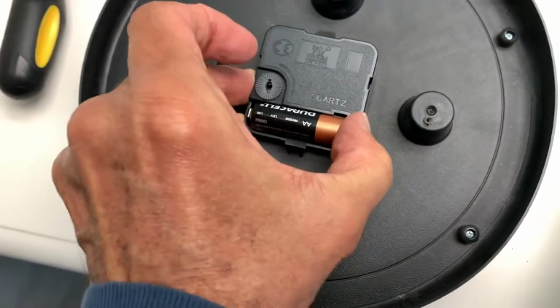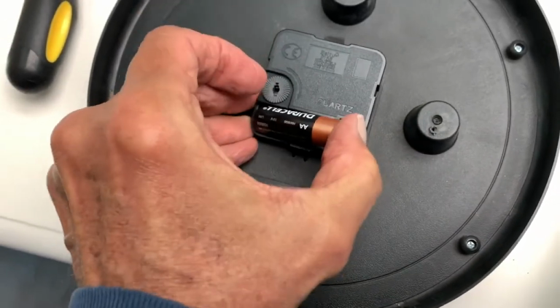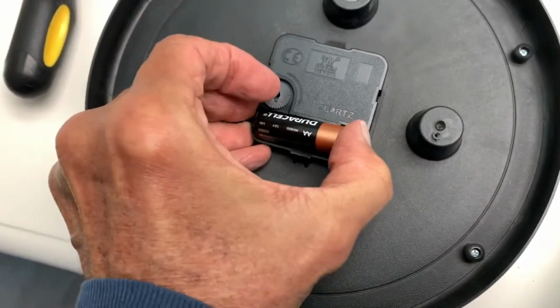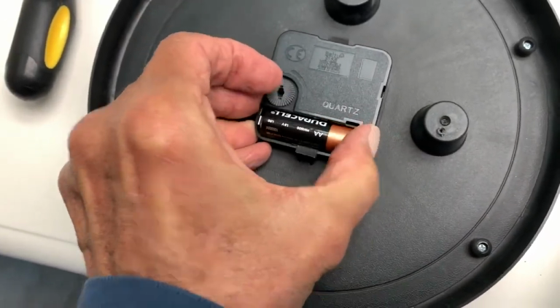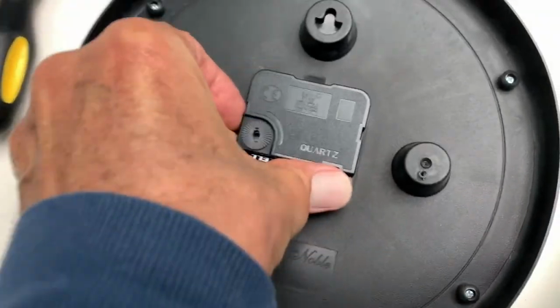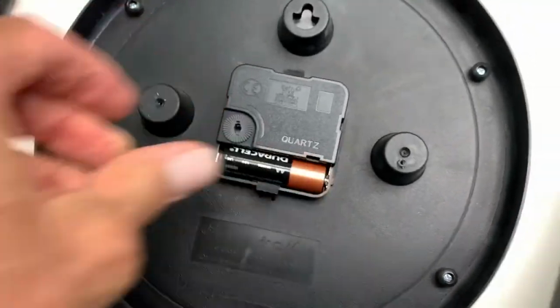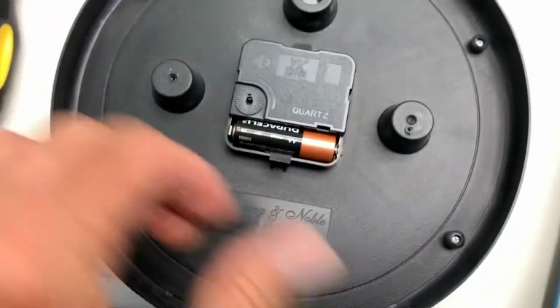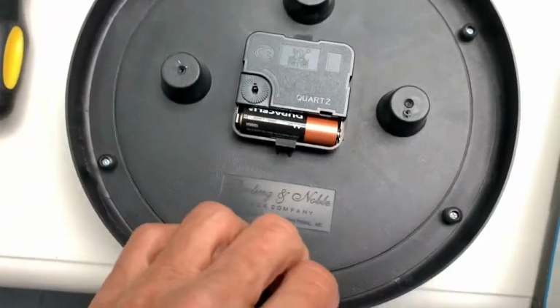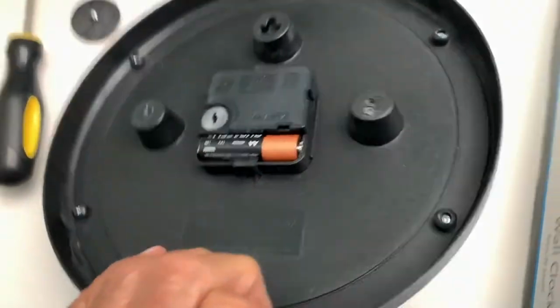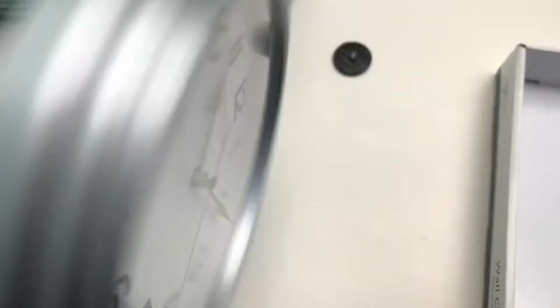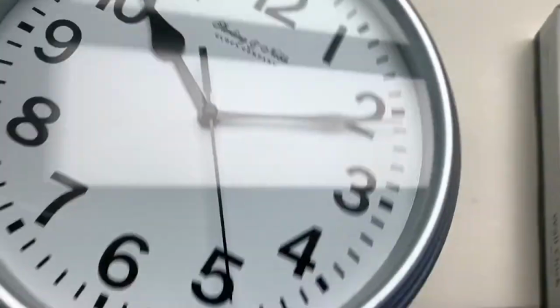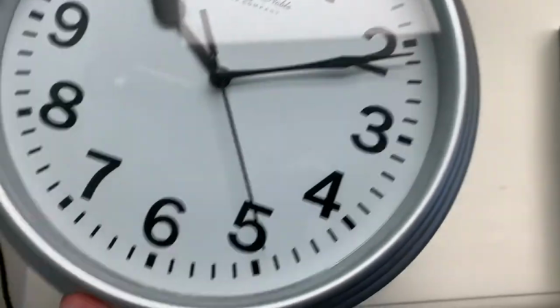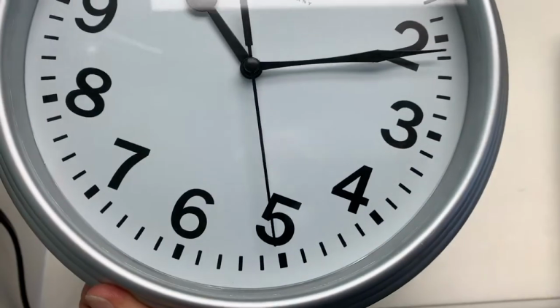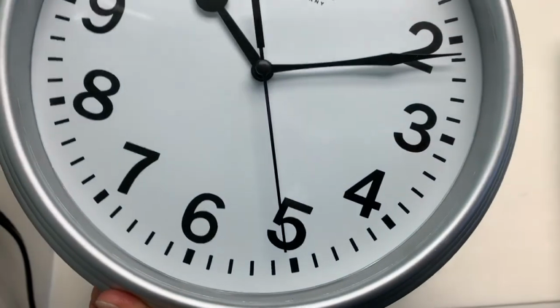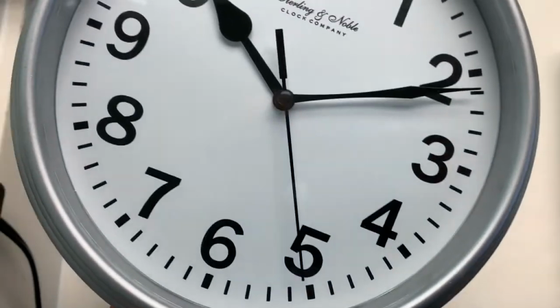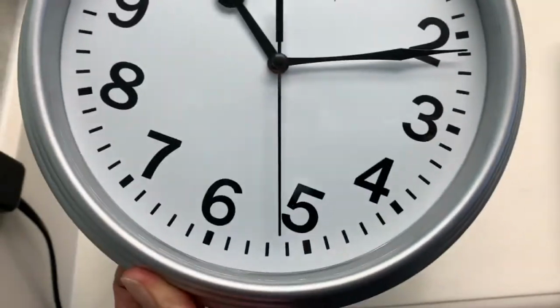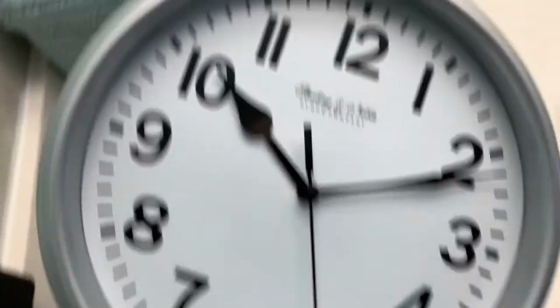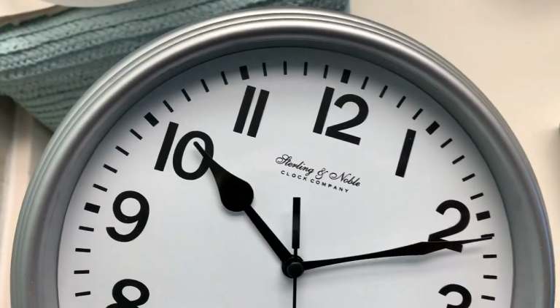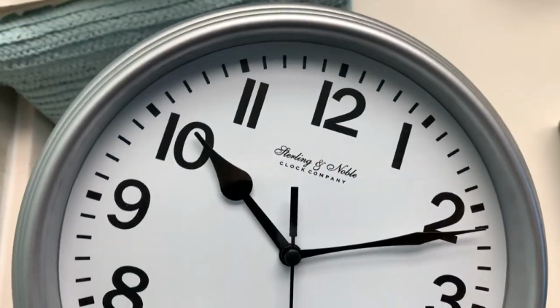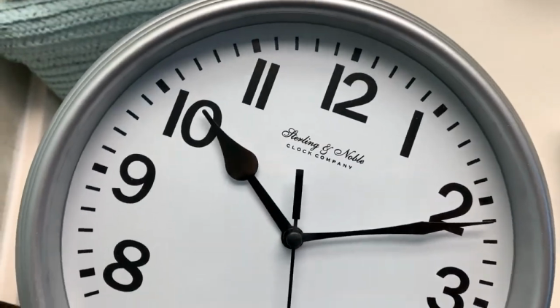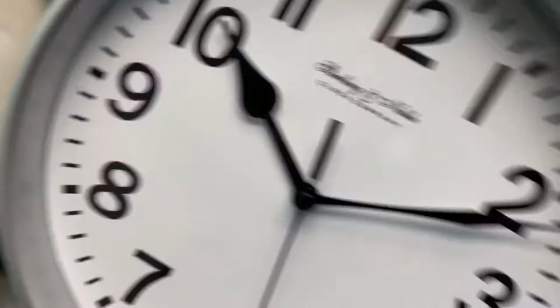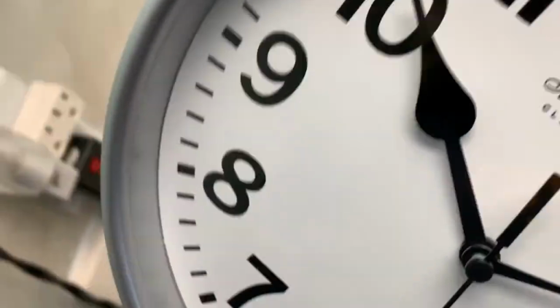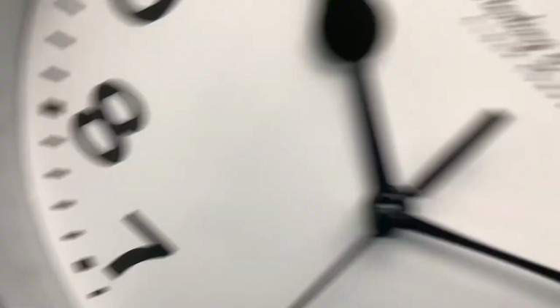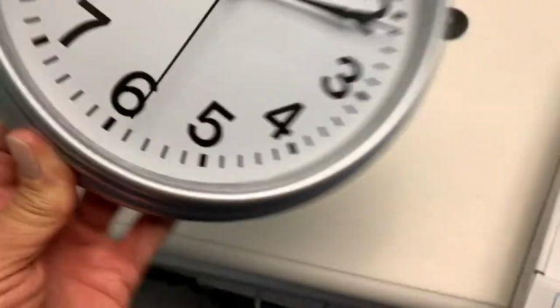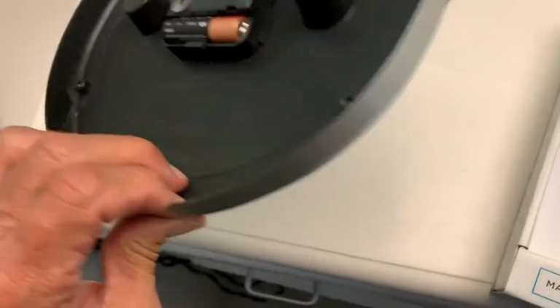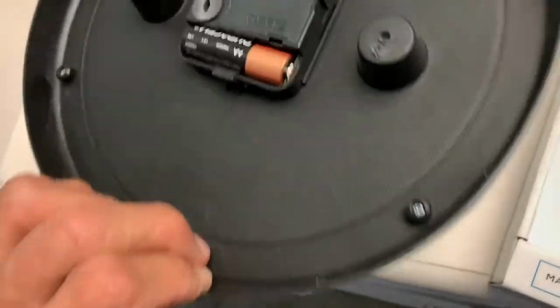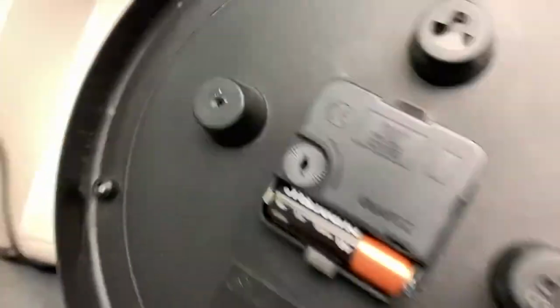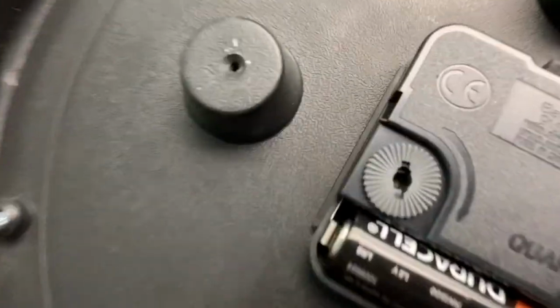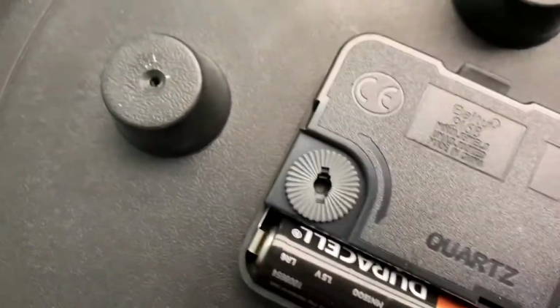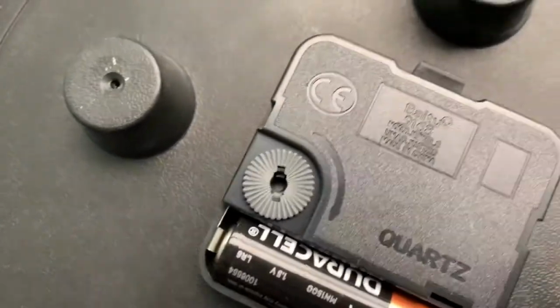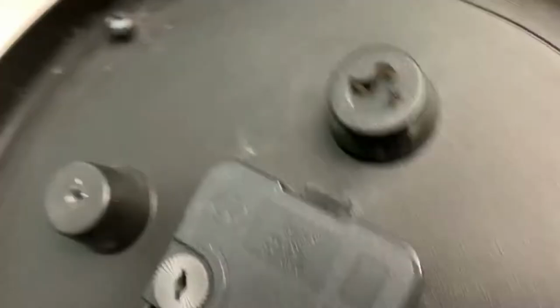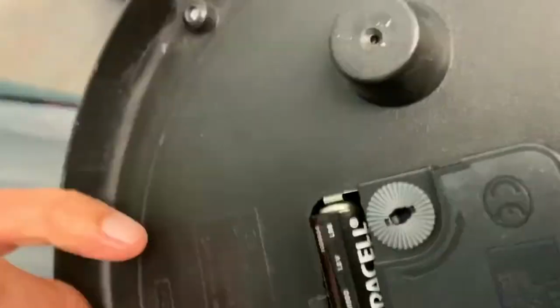It's really tight. Bam, now we're in. Now we flip it over, and Bob's your uncle. Now we've just got to change the time. So to do that, I have to go on the back right here and turn that.